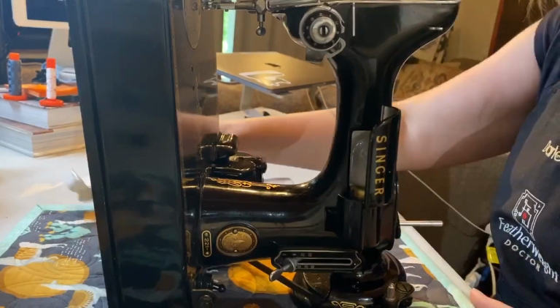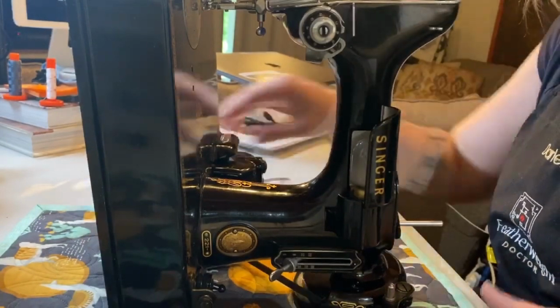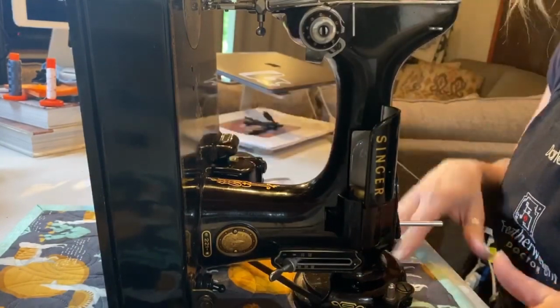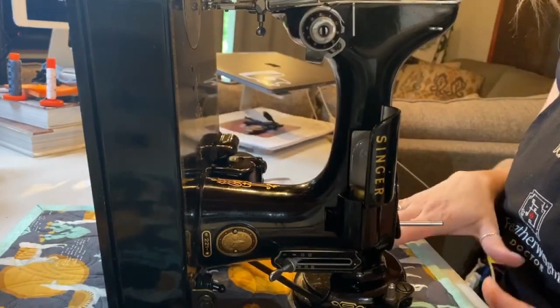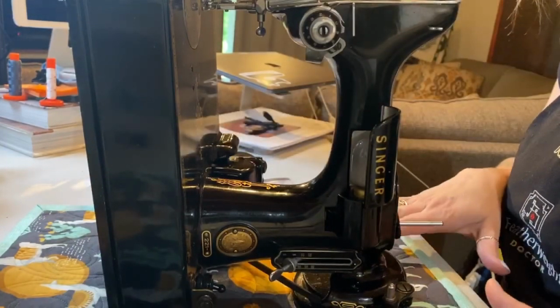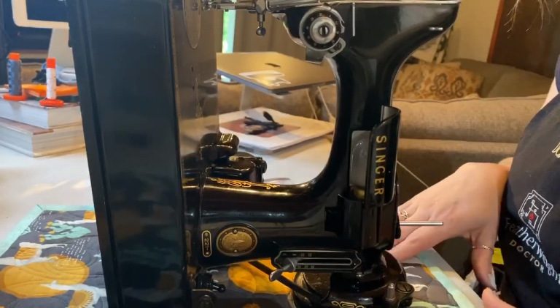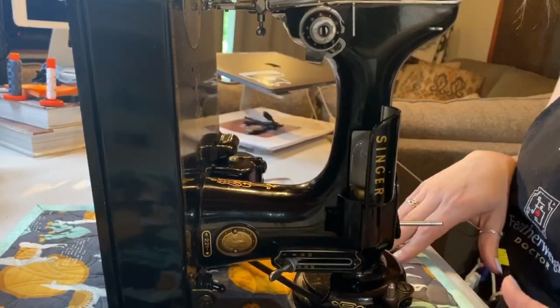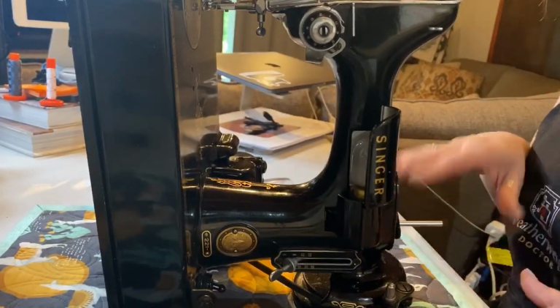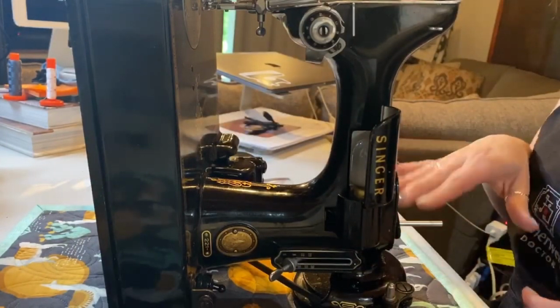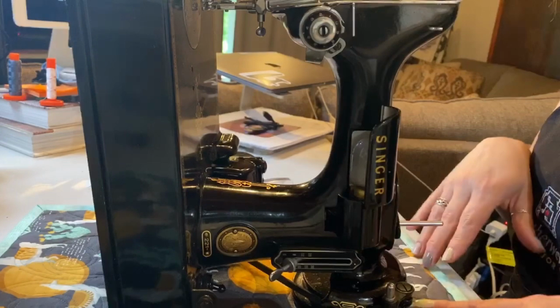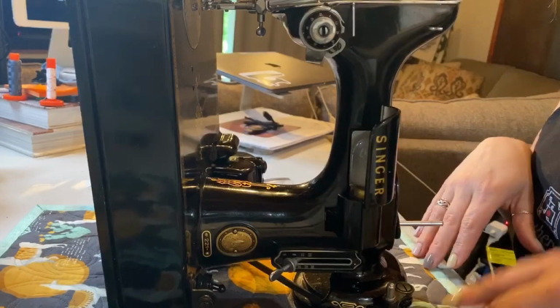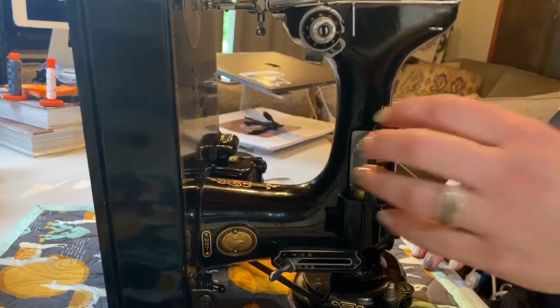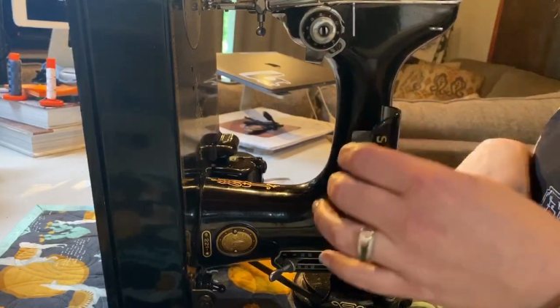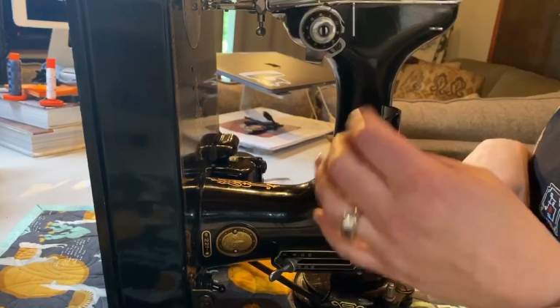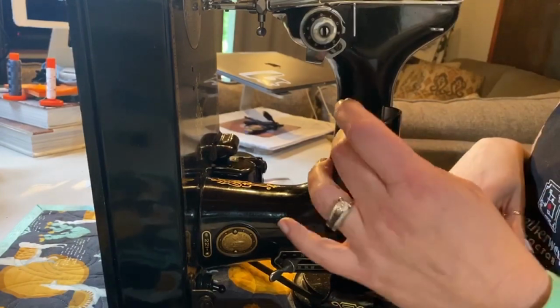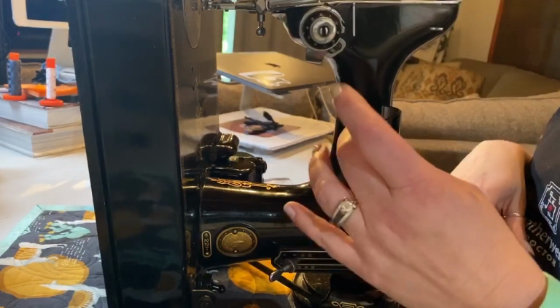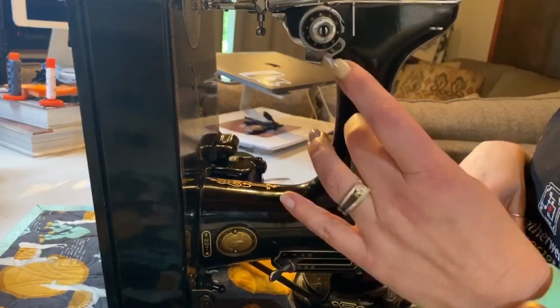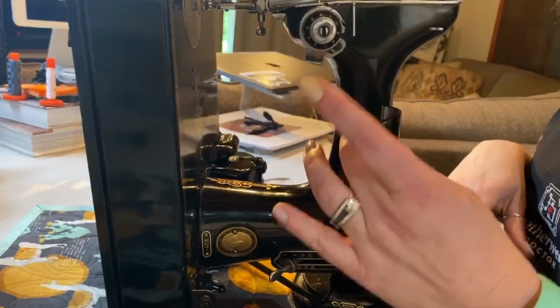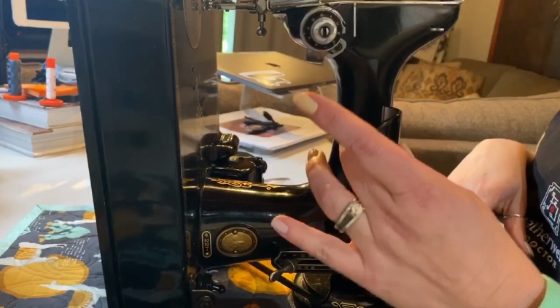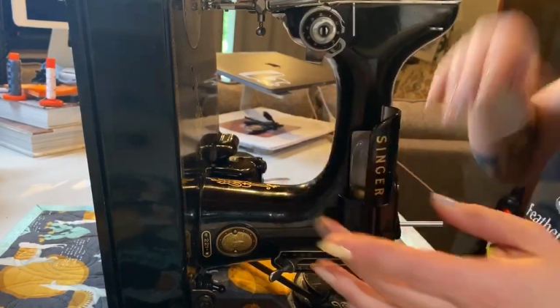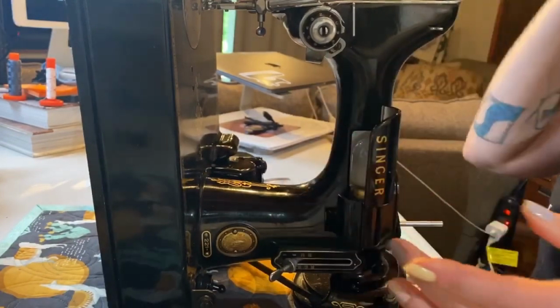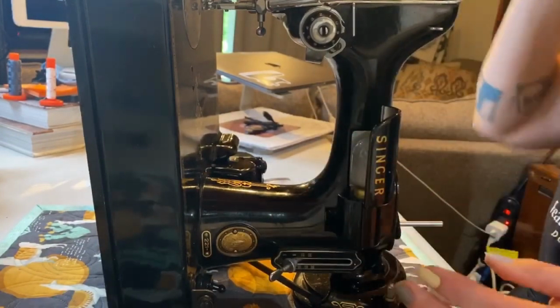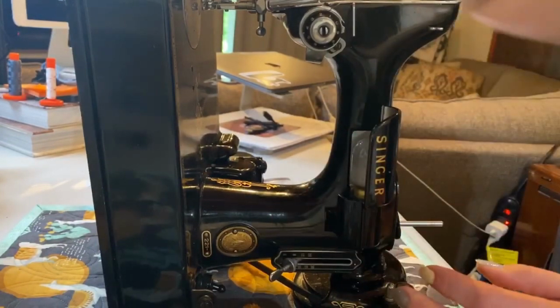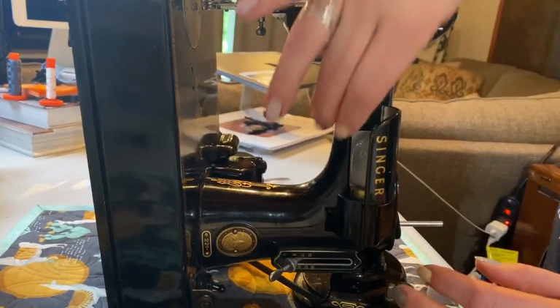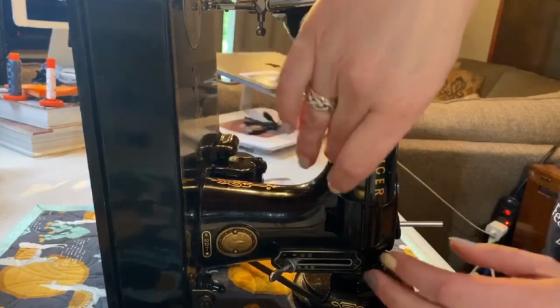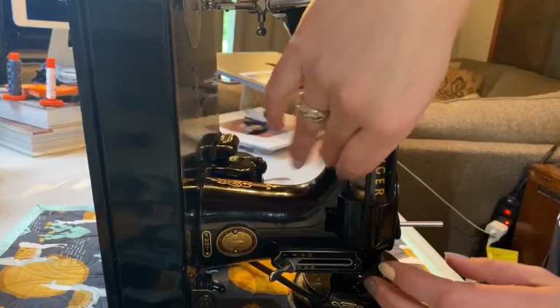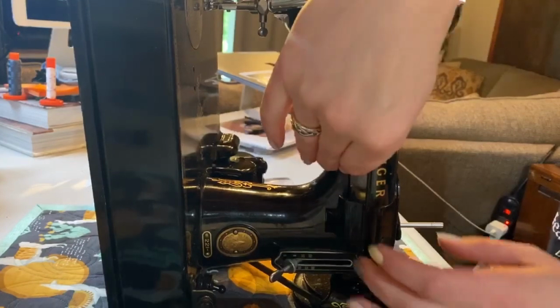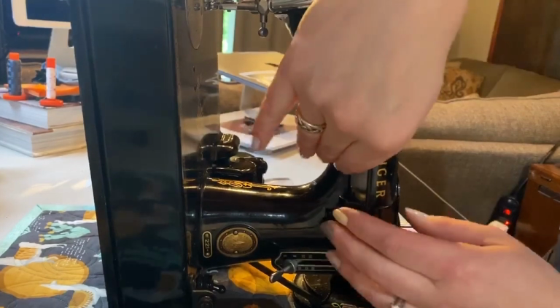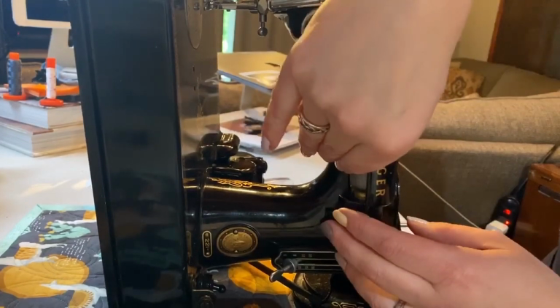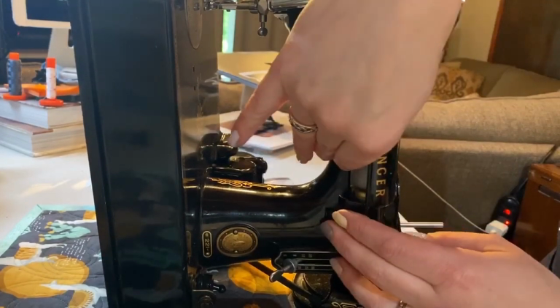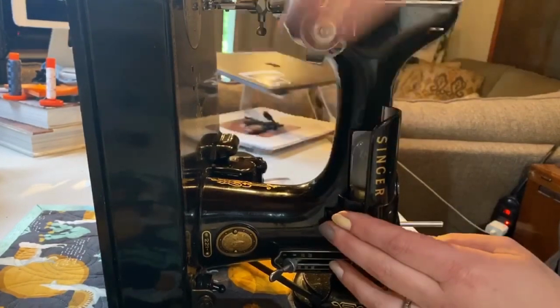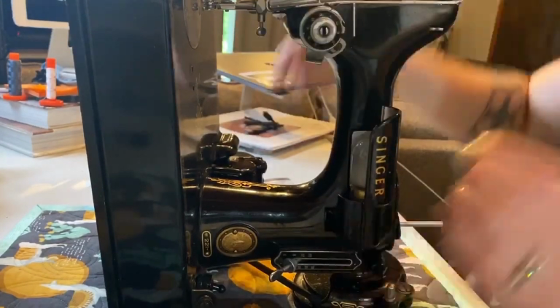Notice that I have a cloth underneath, so that way my machine doesn't get scratched up by my tabletop — it kind of pads and cushions it a little bit. So the light bulb is right here.